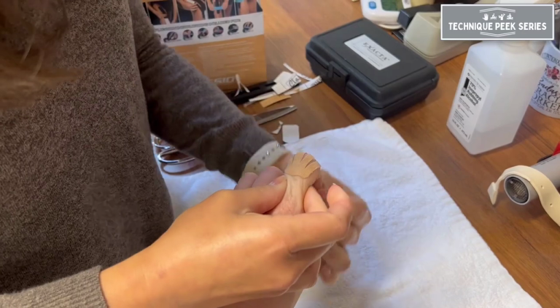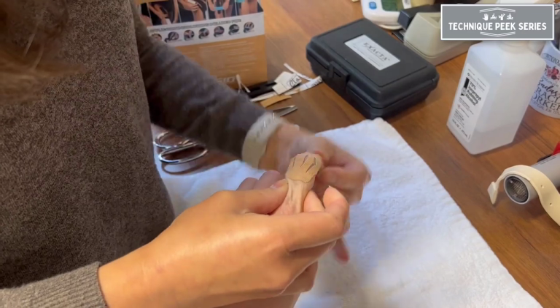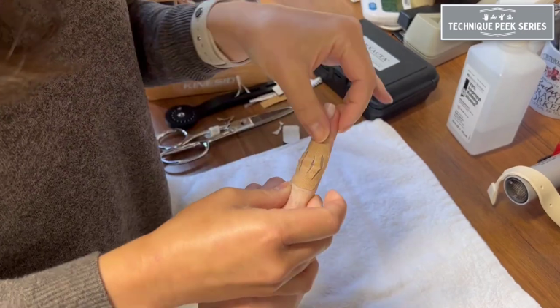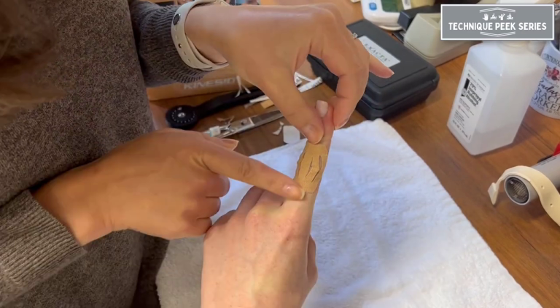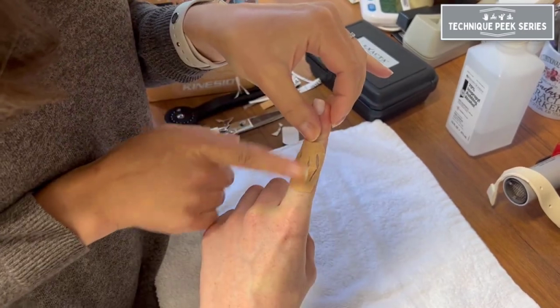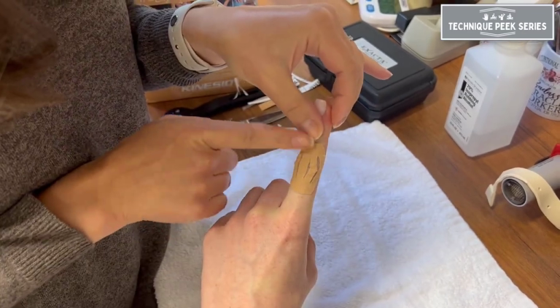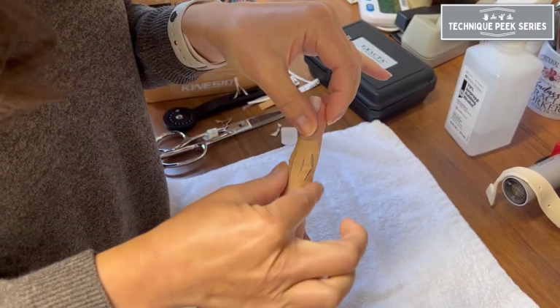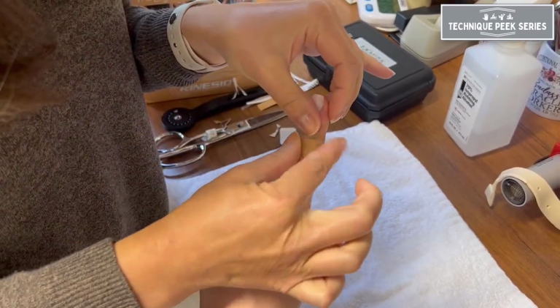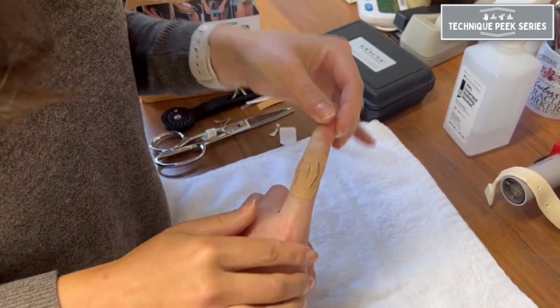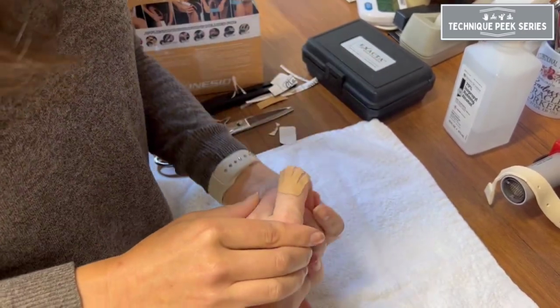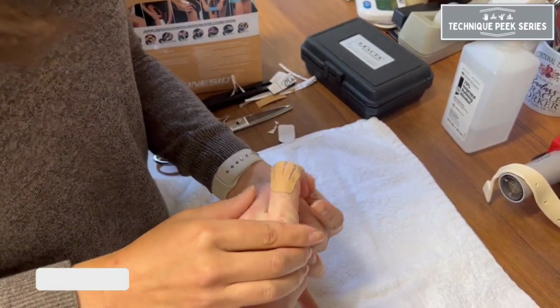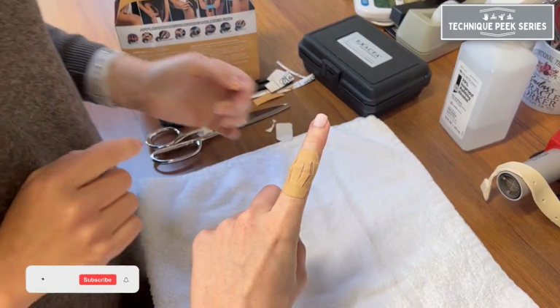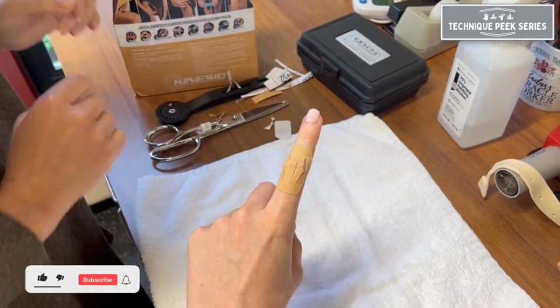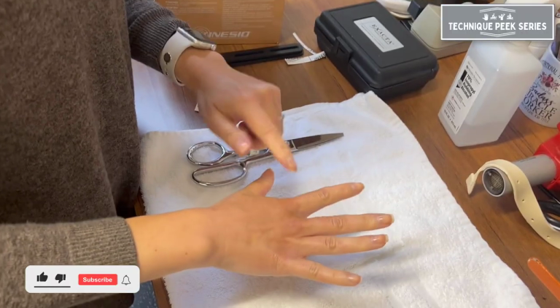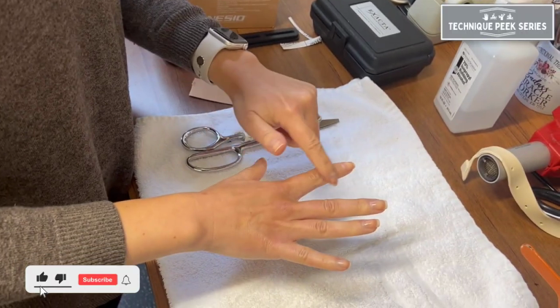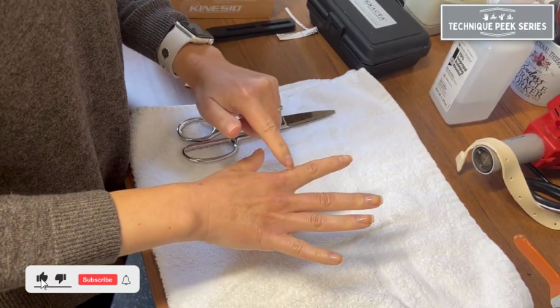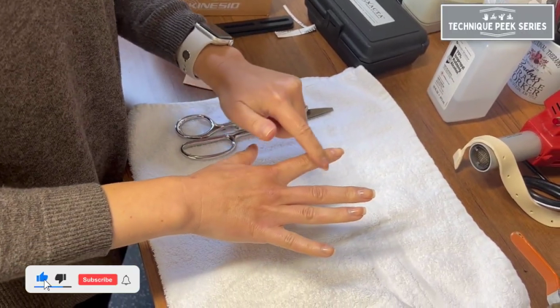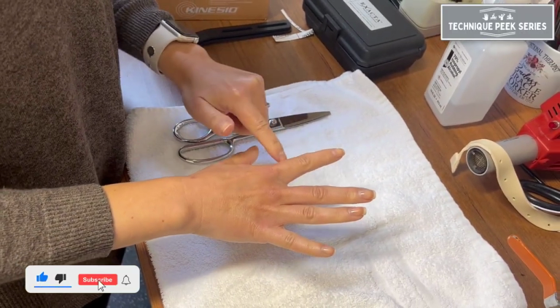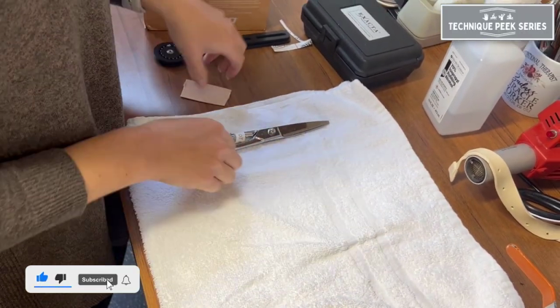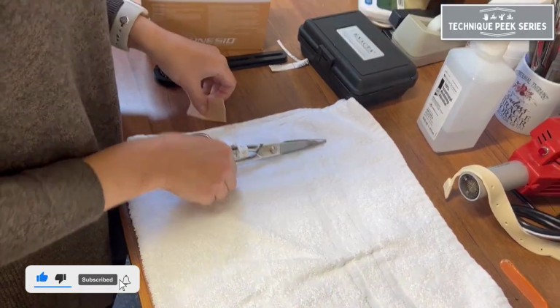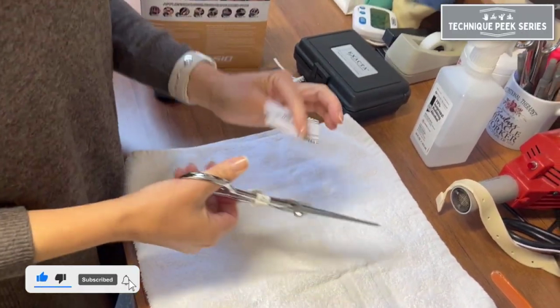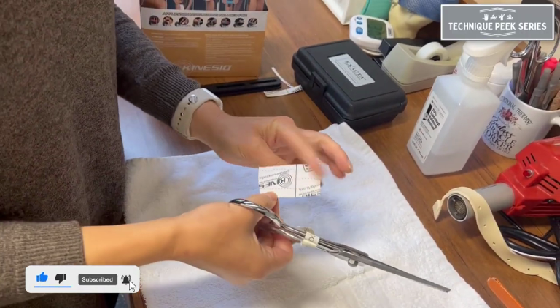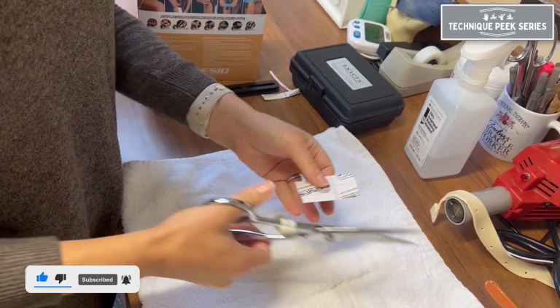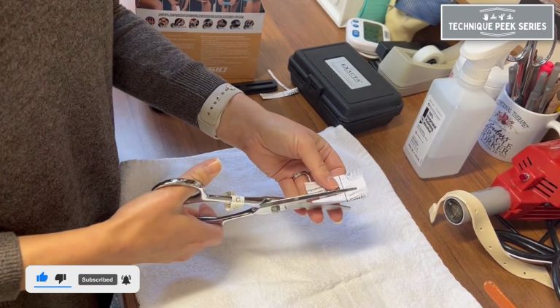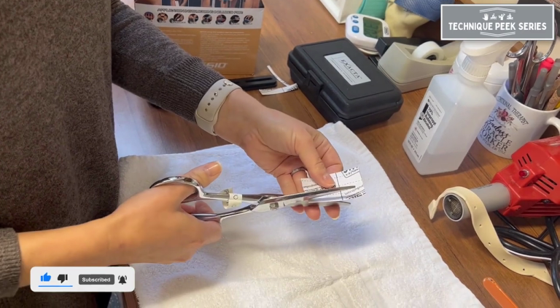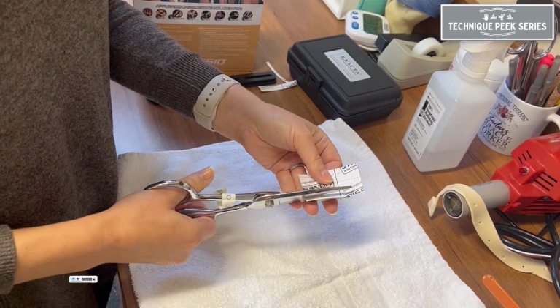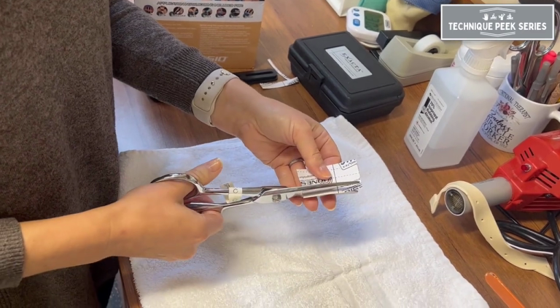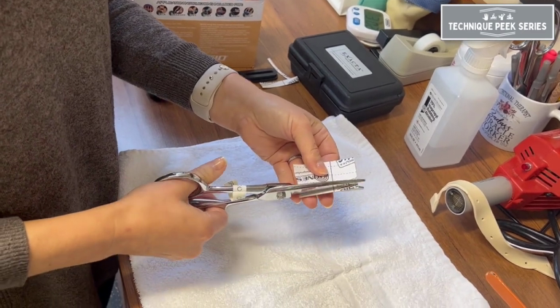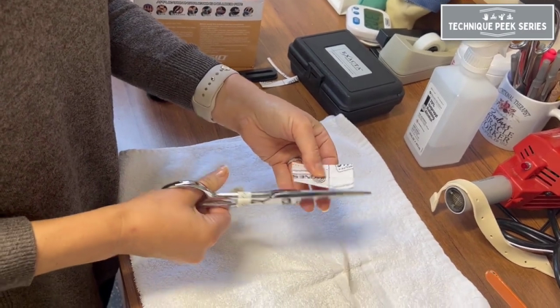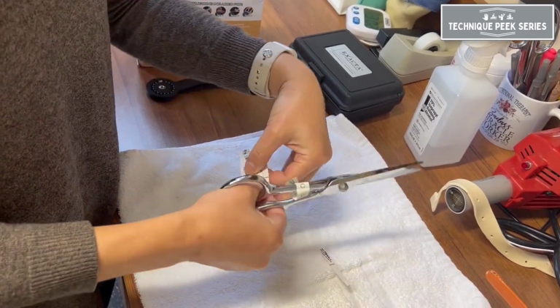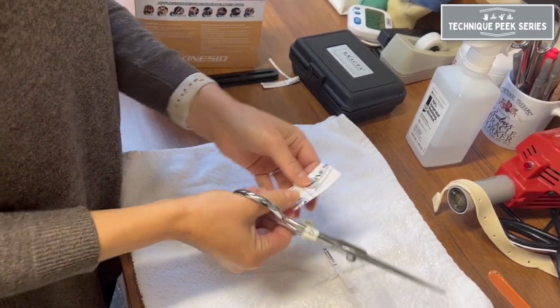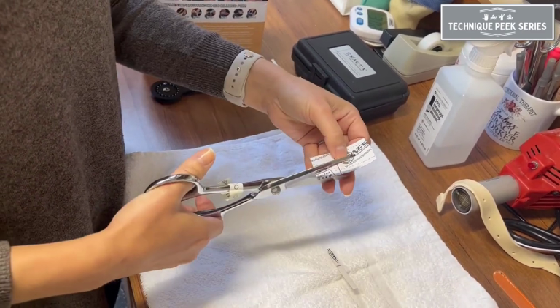Today we're going to demonstrate a taping technique for edema control over the dorsal PIP joint of the finger. You'll want to start with a small piece of material that spans from the midpoint of the proximal phalanx to the midpoint of the middle phalanx.